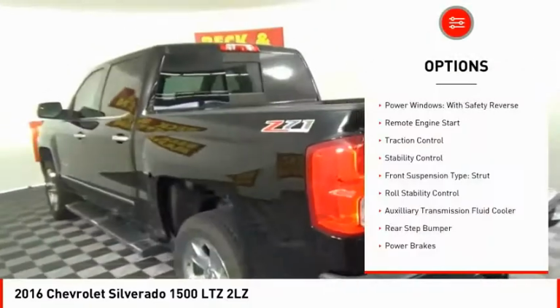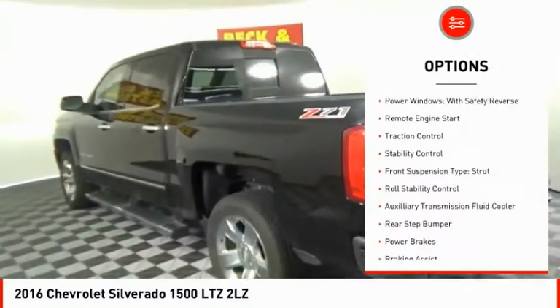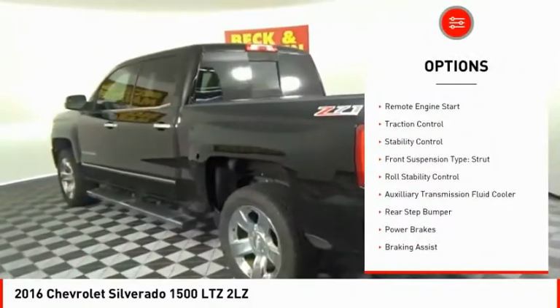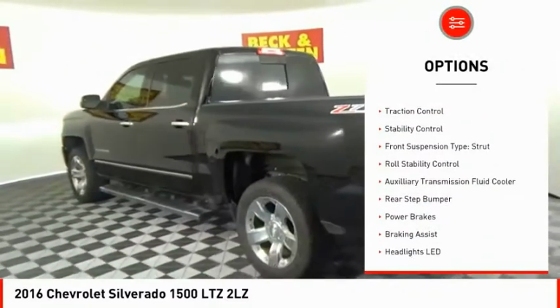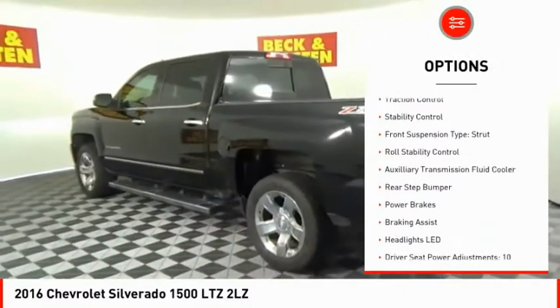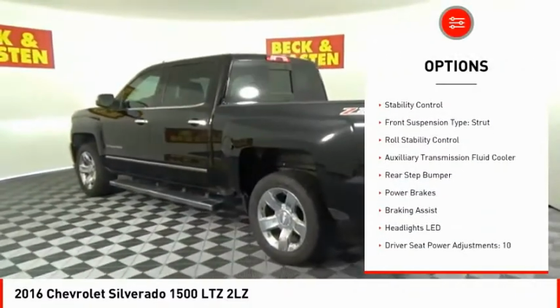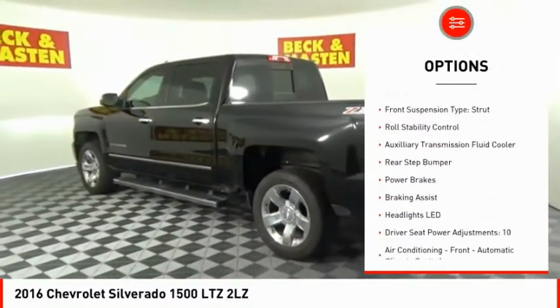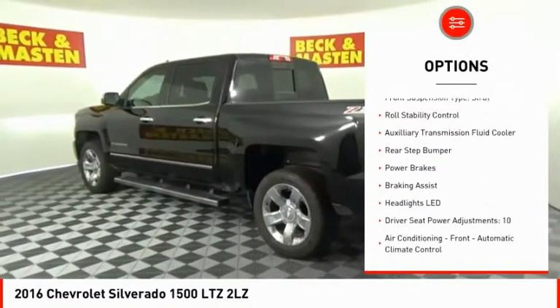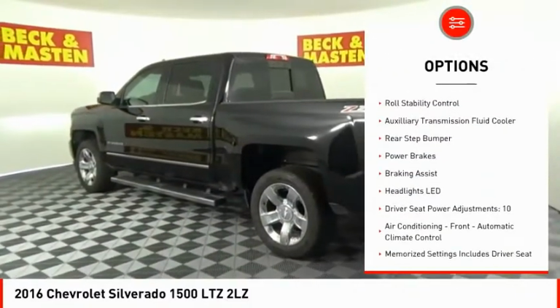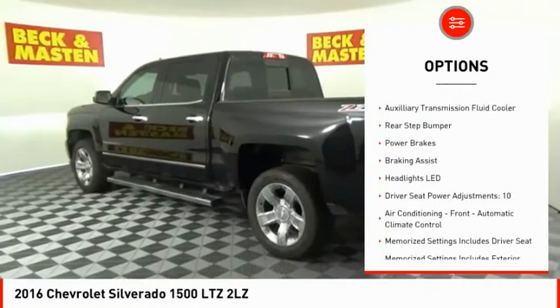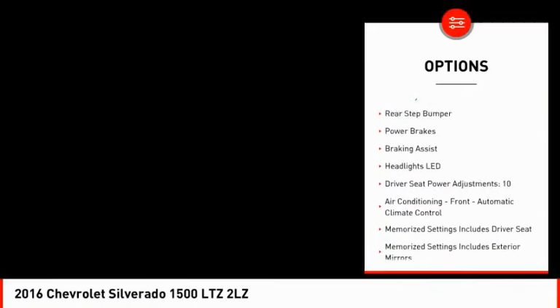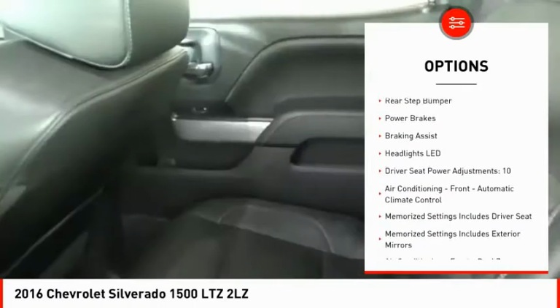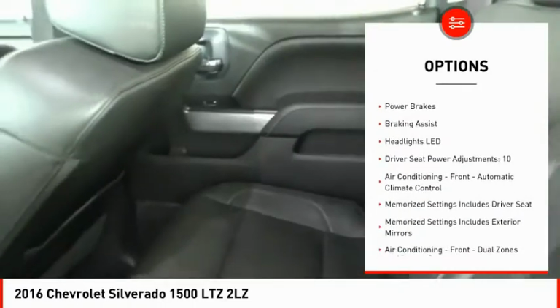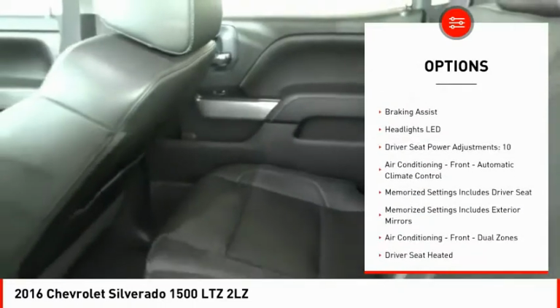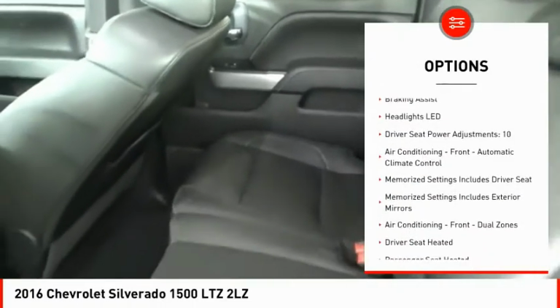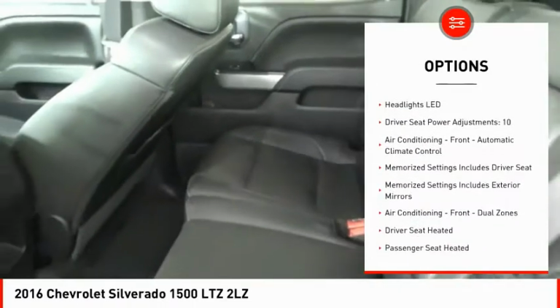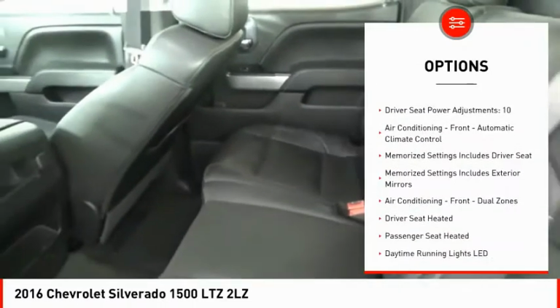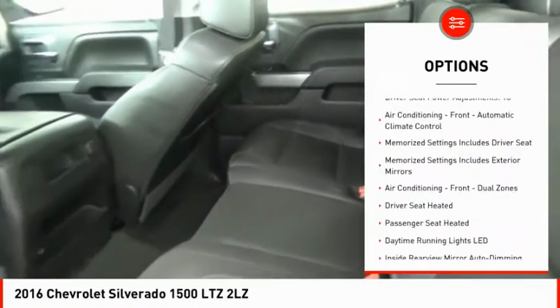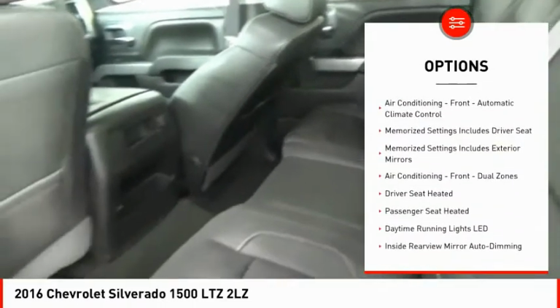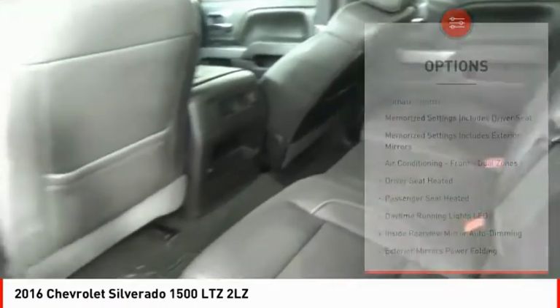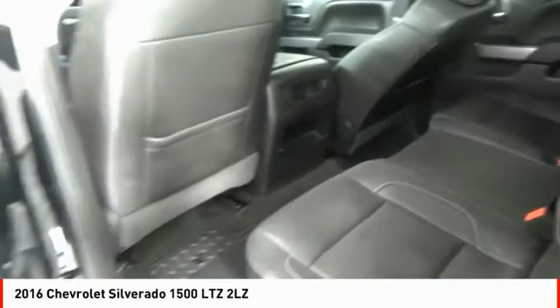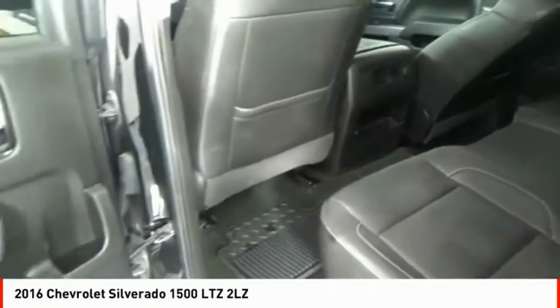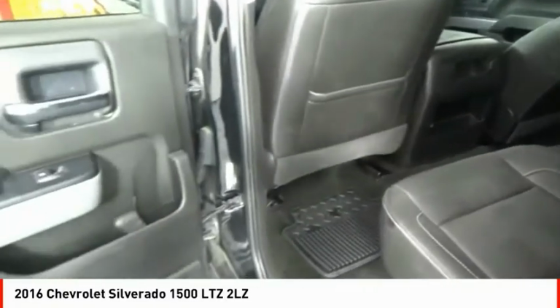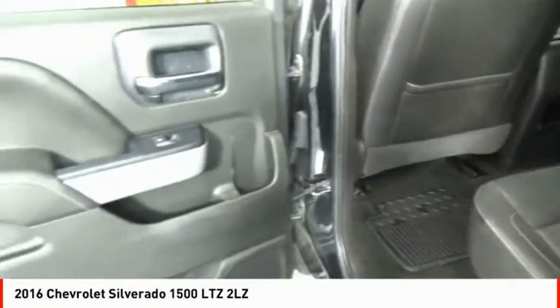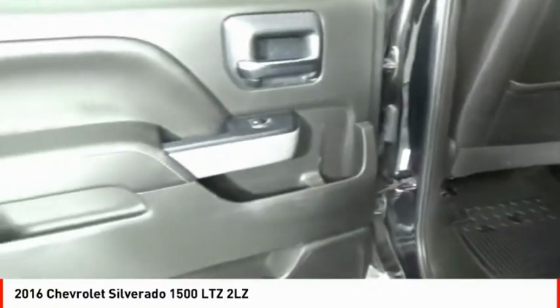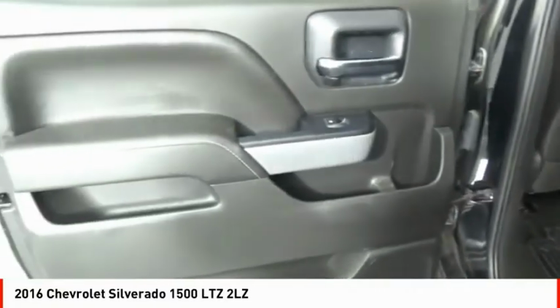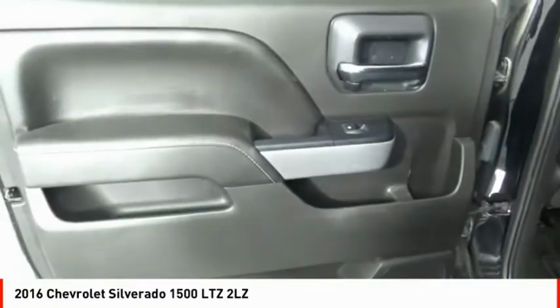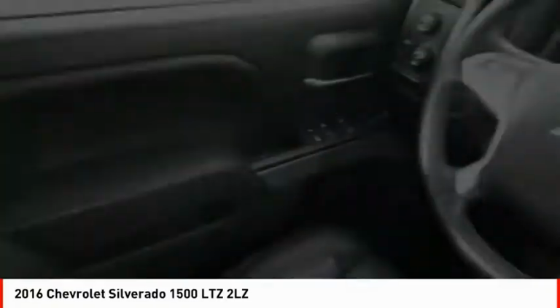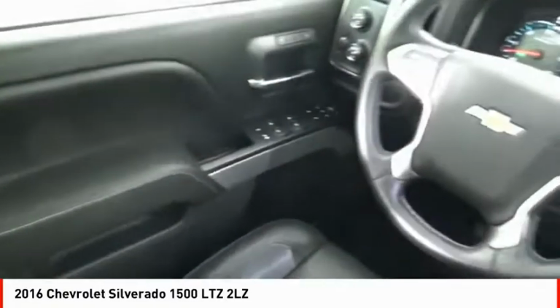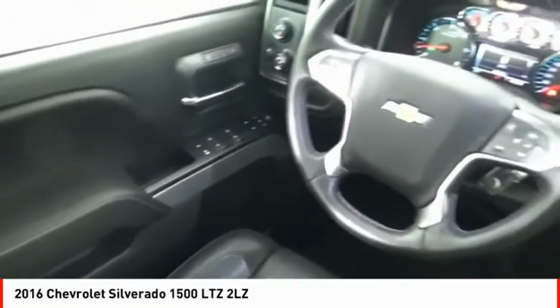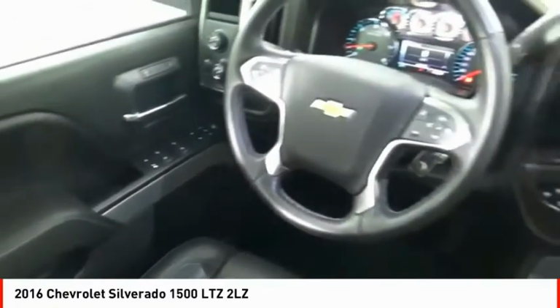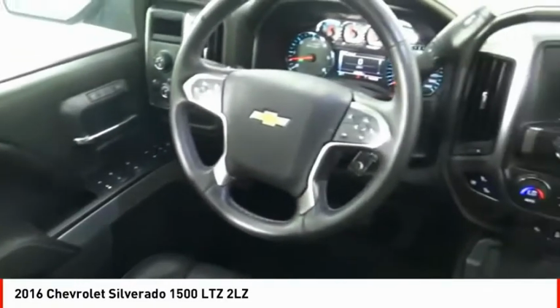Power windows with safety reverse, remote engine start, traction control, stability control, front suspension type: strut, roll stability control, auxiliary transmission fluid cooler, rear step bumper, power brakes, braking assist.